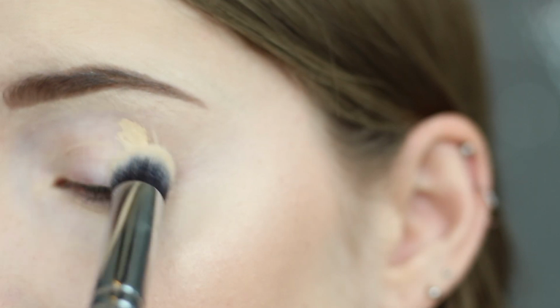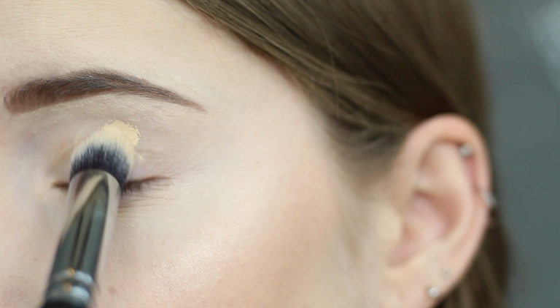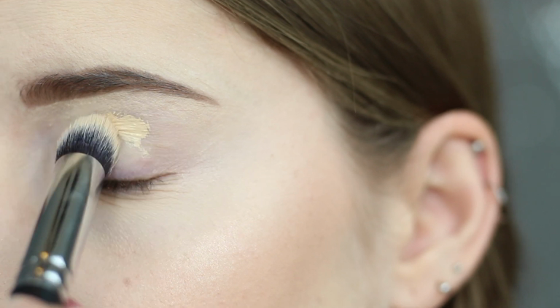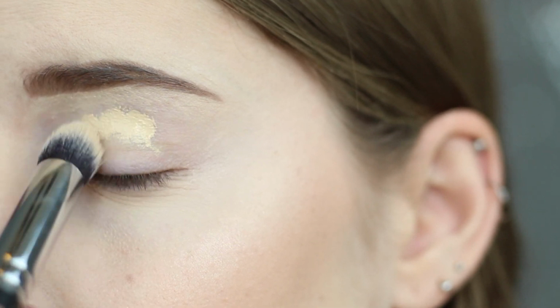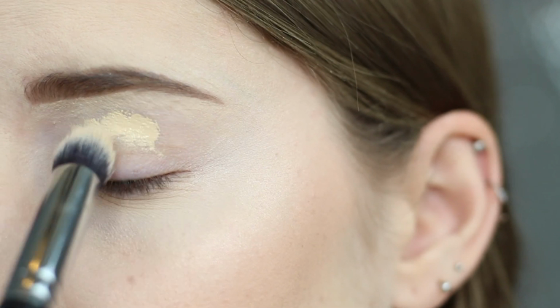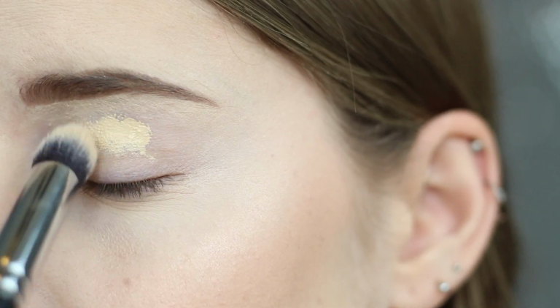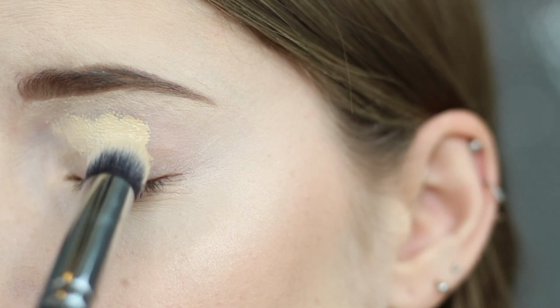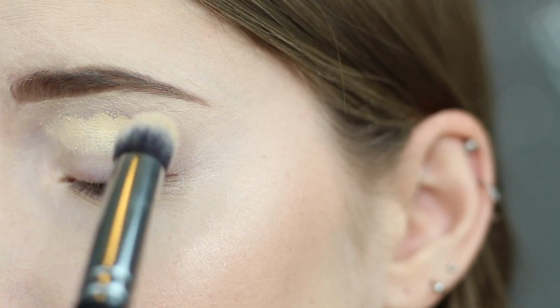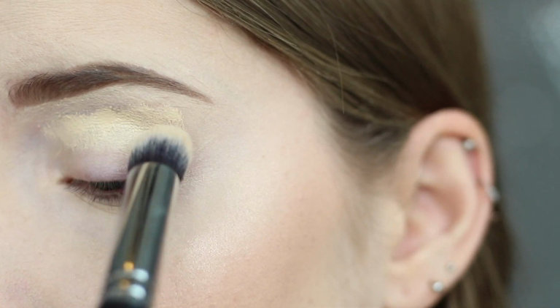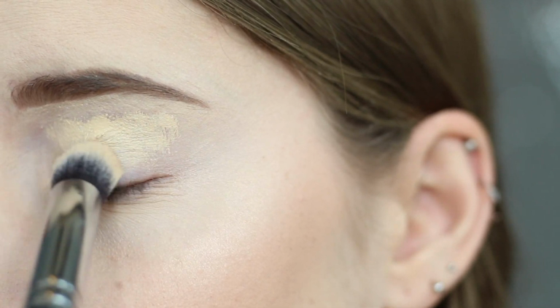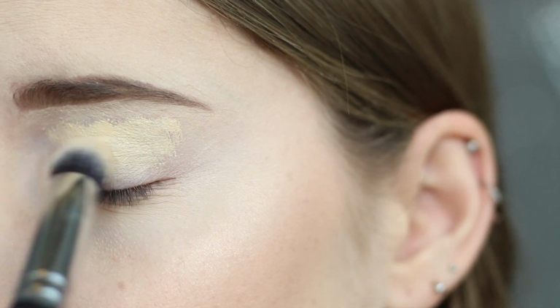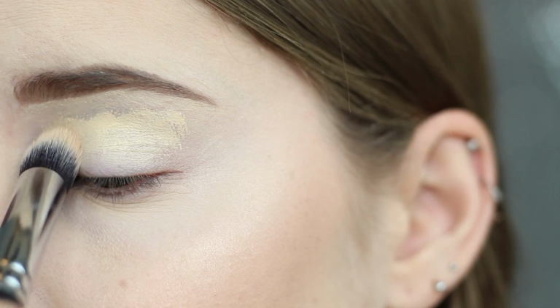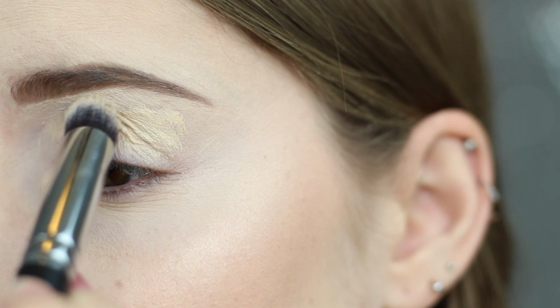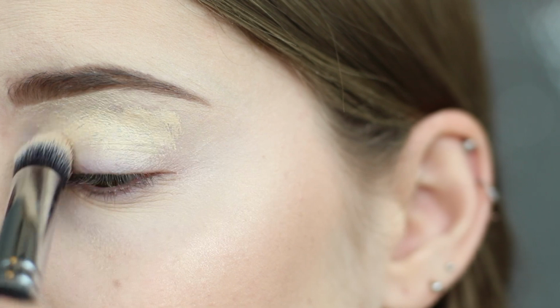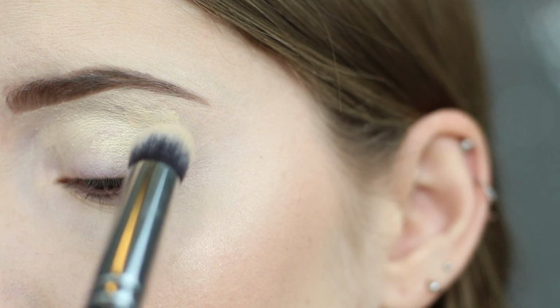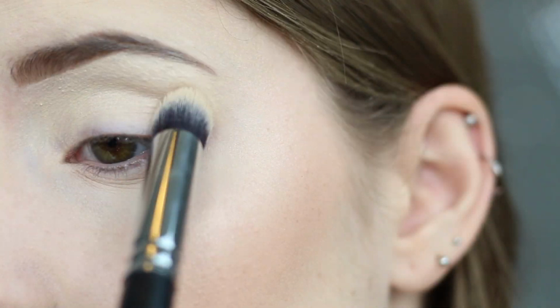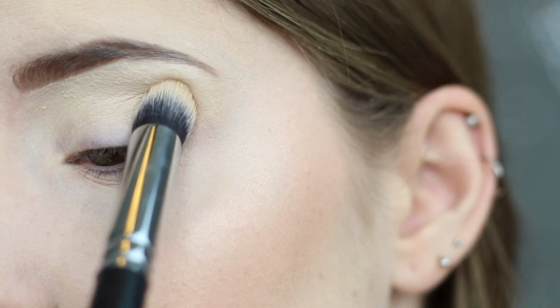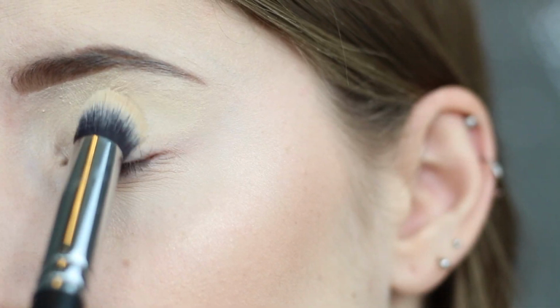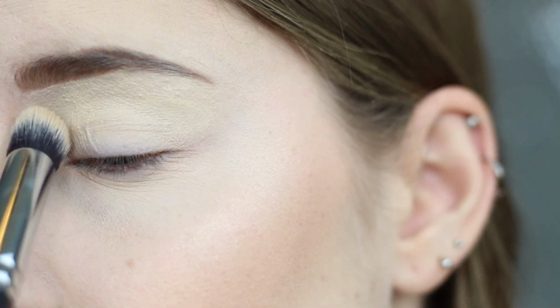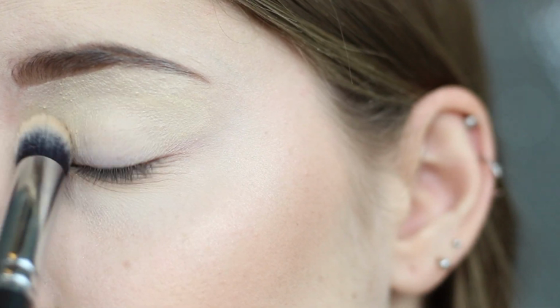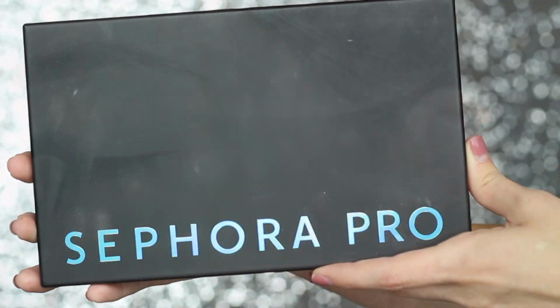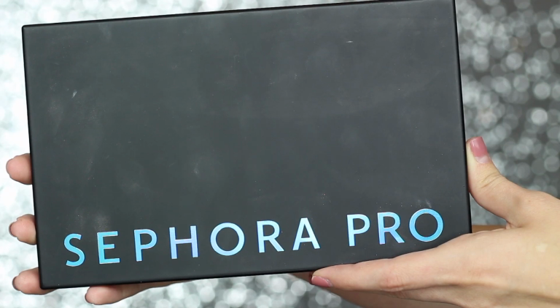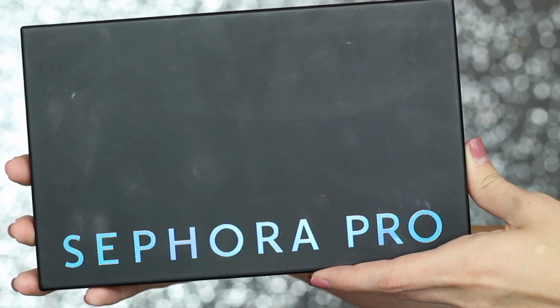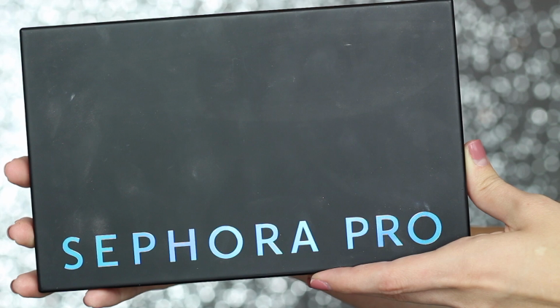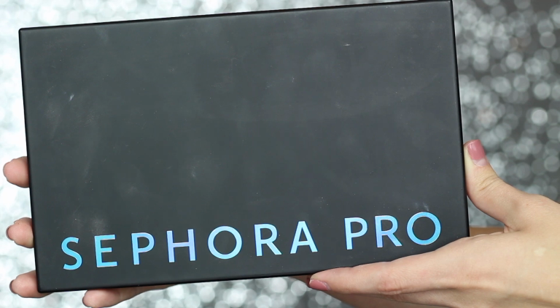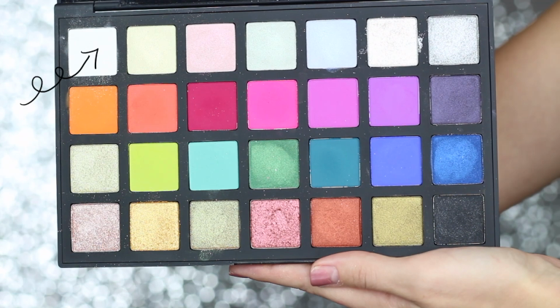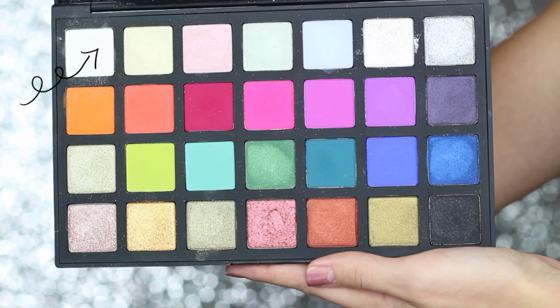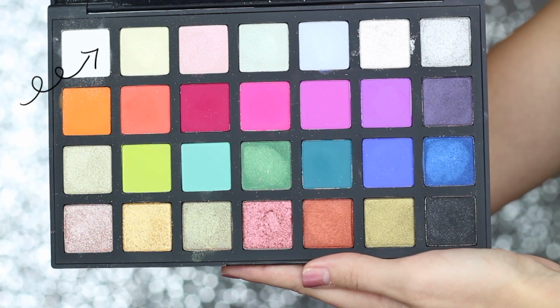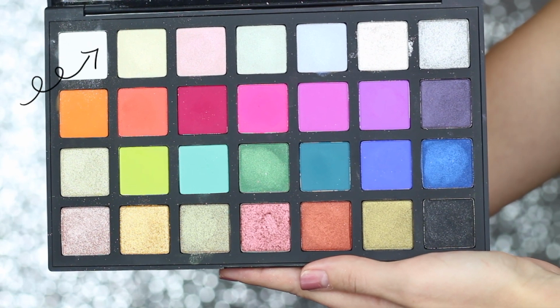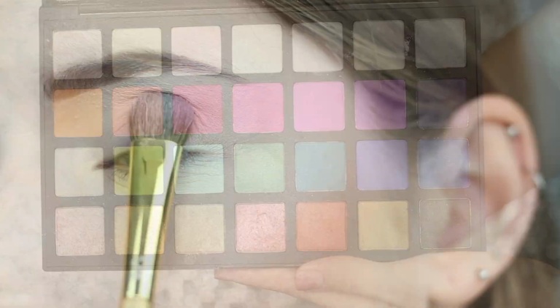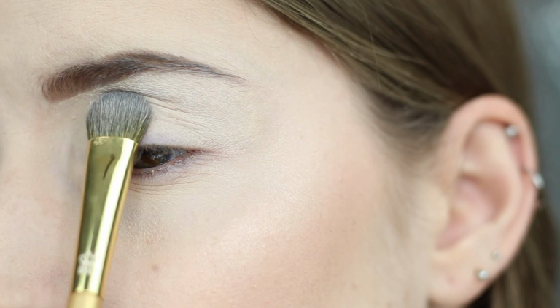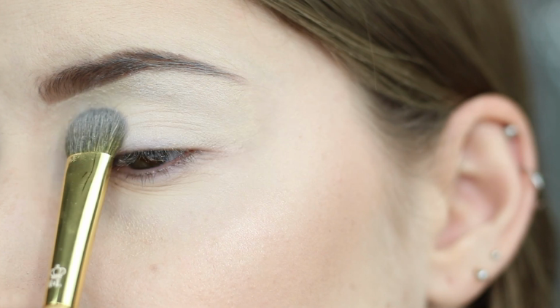I'm first going to start off by priming my lids with my MAC Pro Longwear Concealer, mine is in the shade NC15. I'm just buffing this all over my lid with a Morphe M173 brush. To set that in place I'm going to go into my Sephora Pro Palette and pick up the shade Porcelain, which is just a matte white eyeshadow.